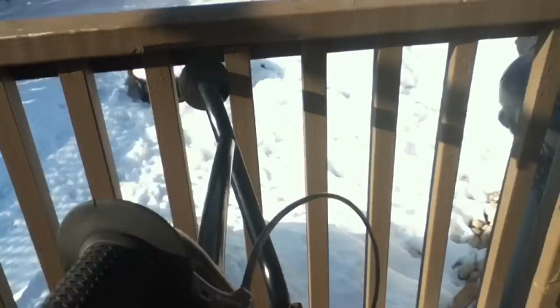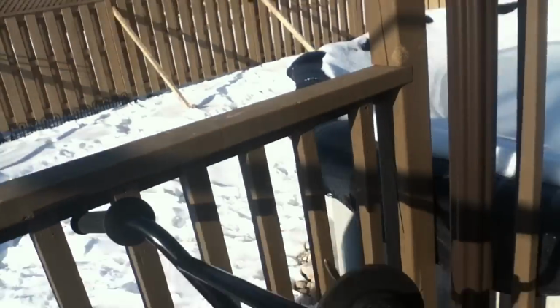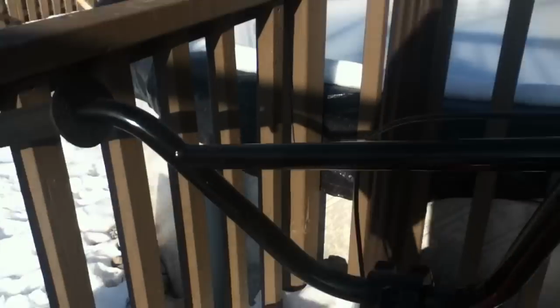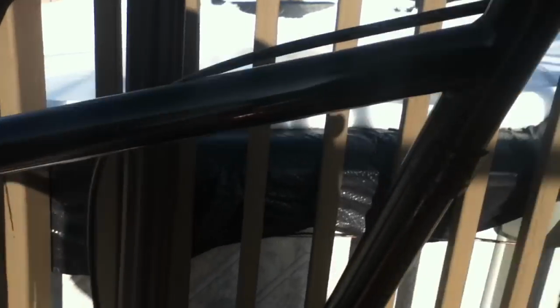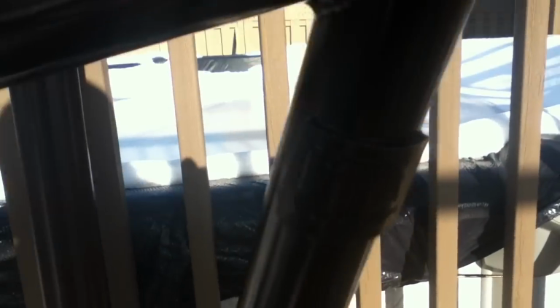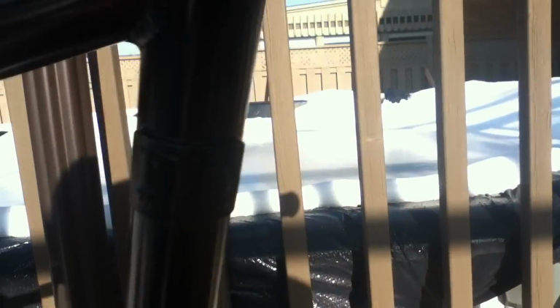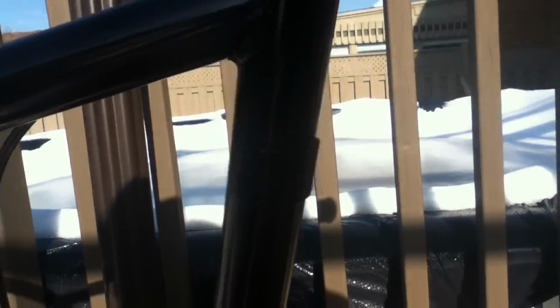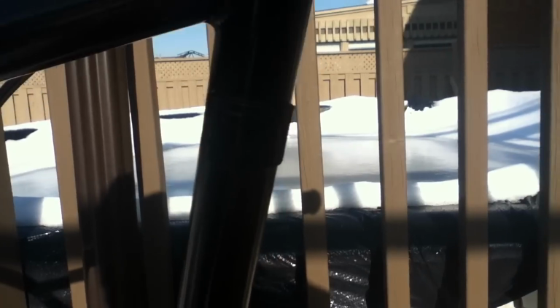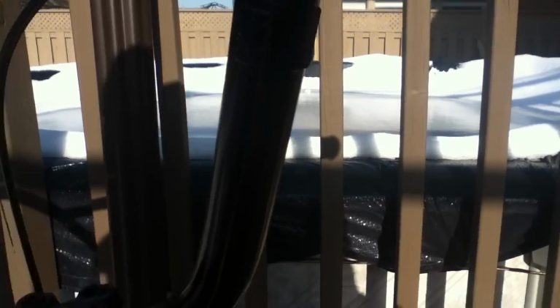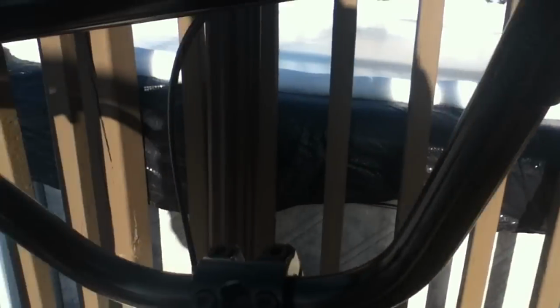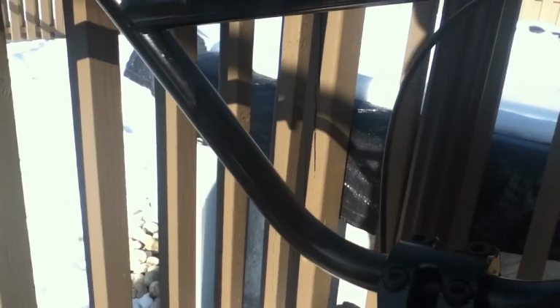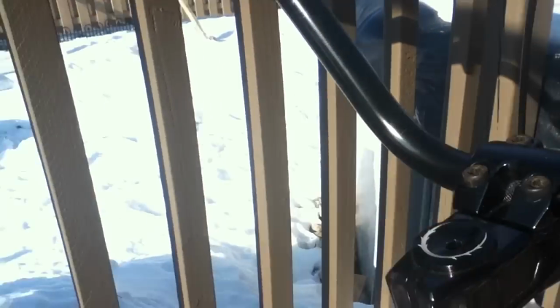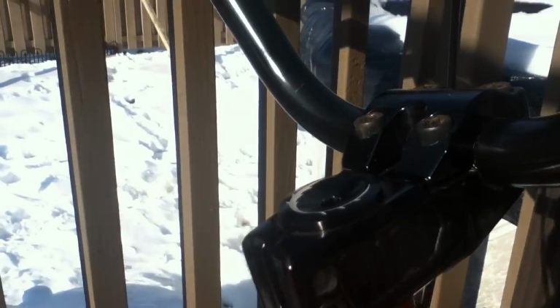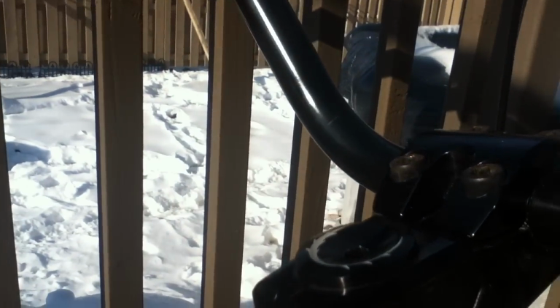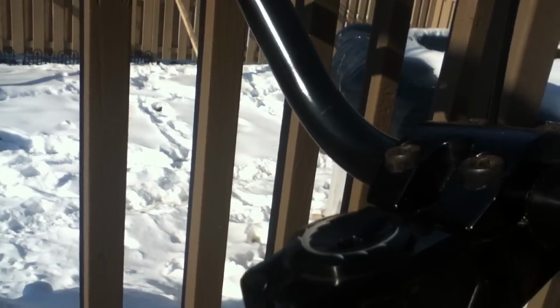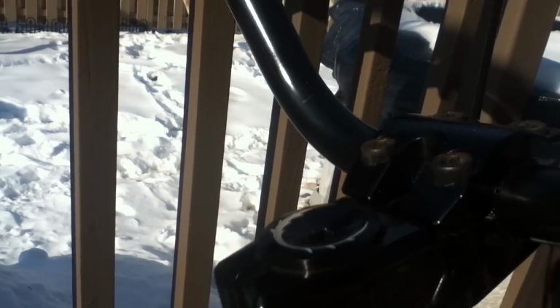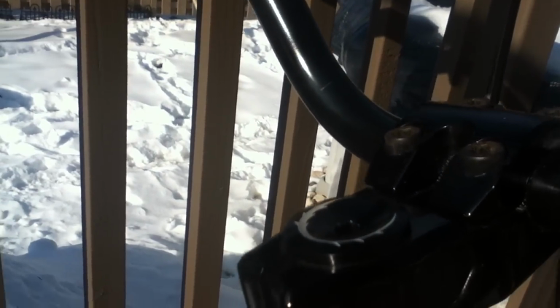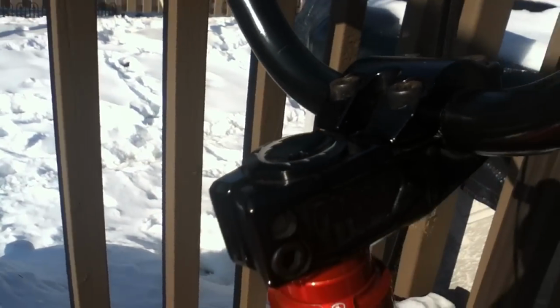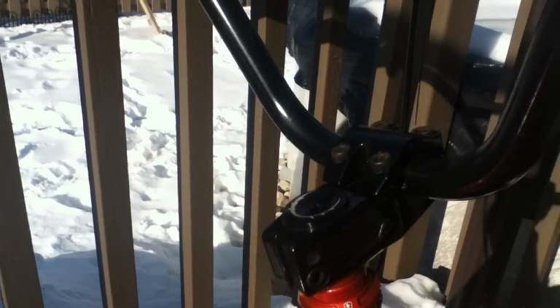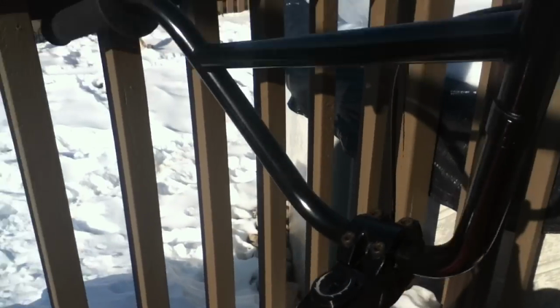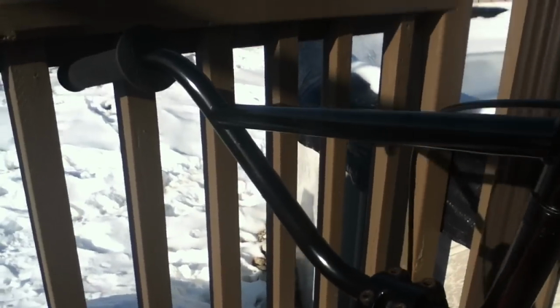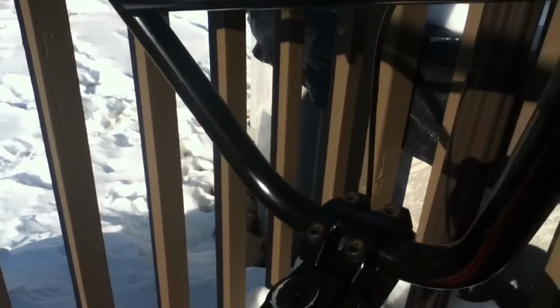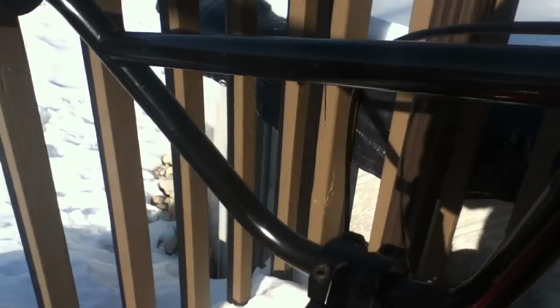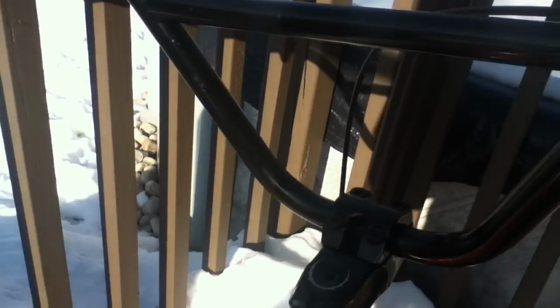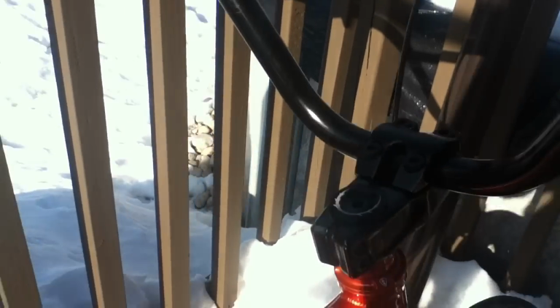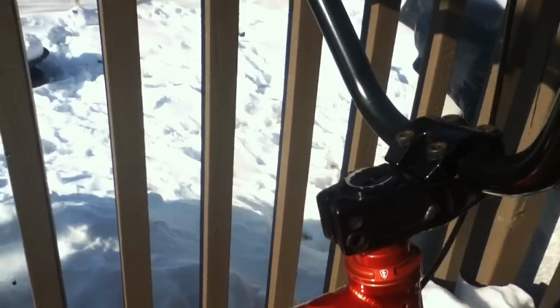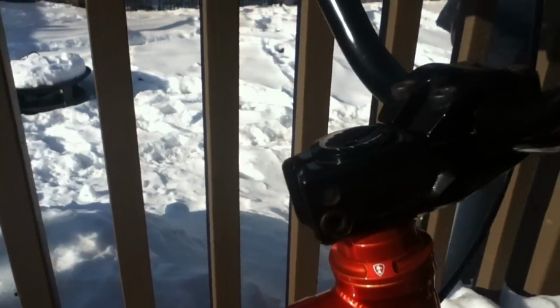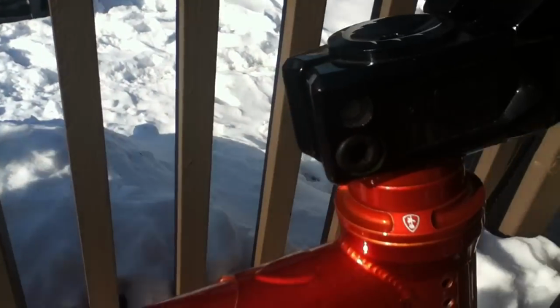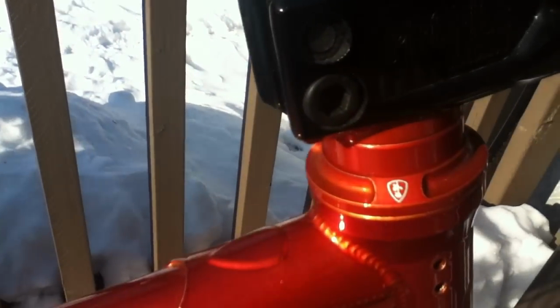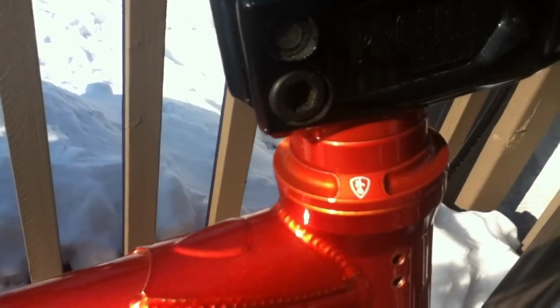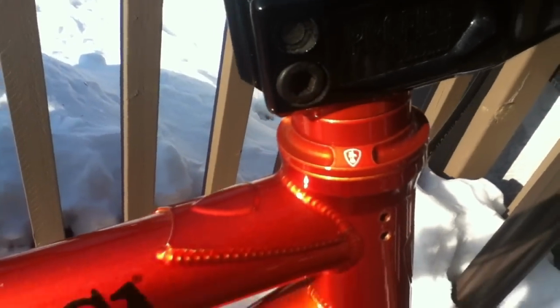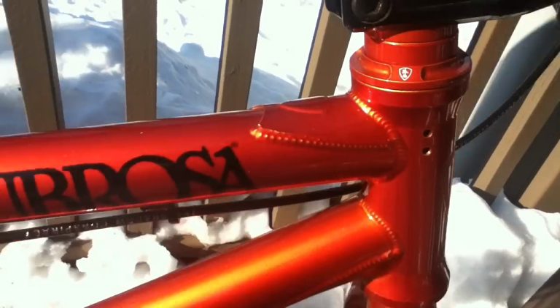I have the Shadow Conspiracy brake cover and the Vision bars. I have a Profile Racing stem — it's really nice, it hasn't loosened at all. I have a Cibrosa Balm V2 headset in Trans Orange.